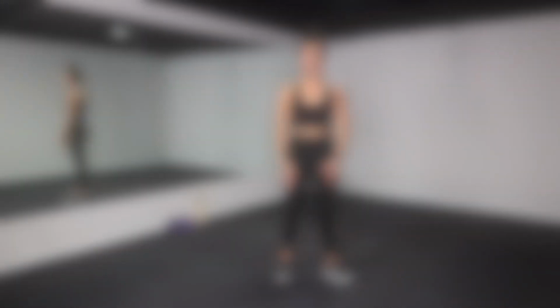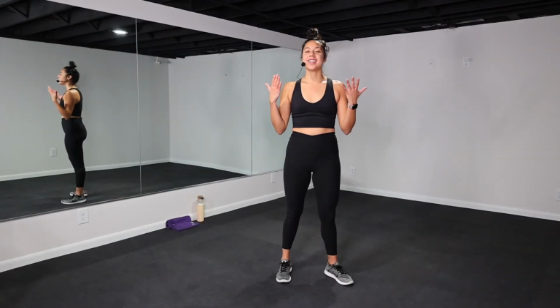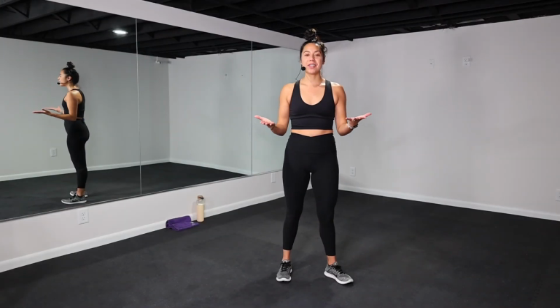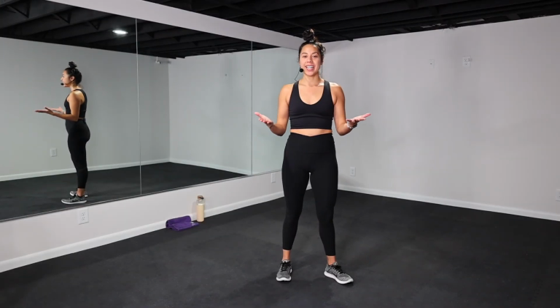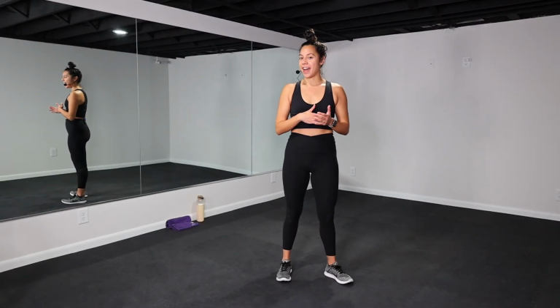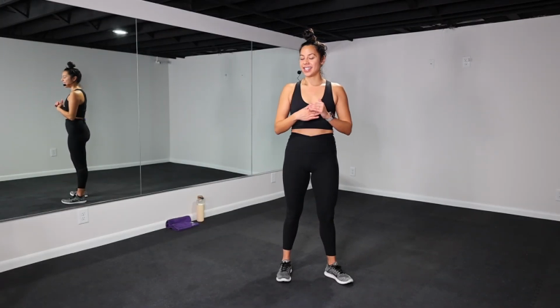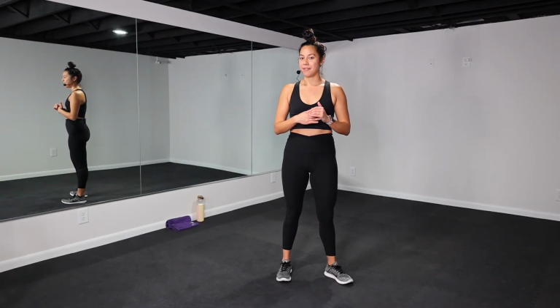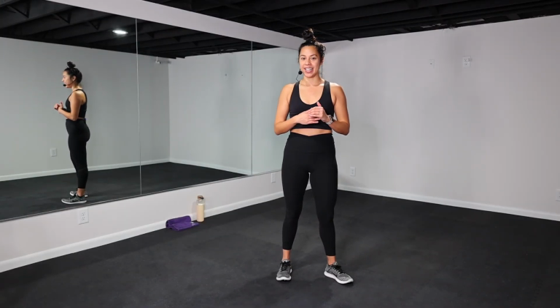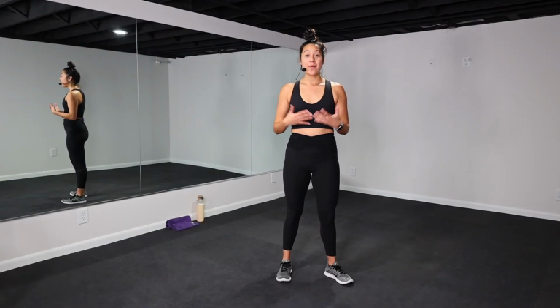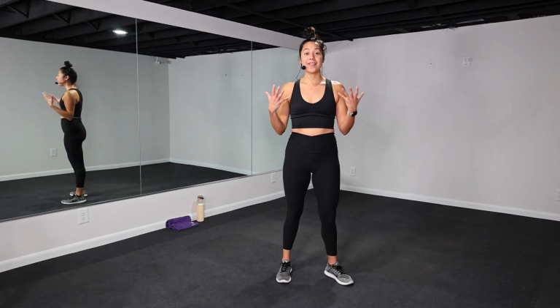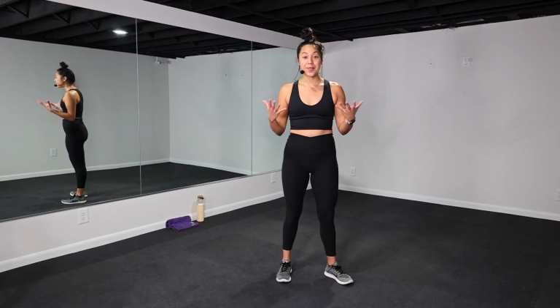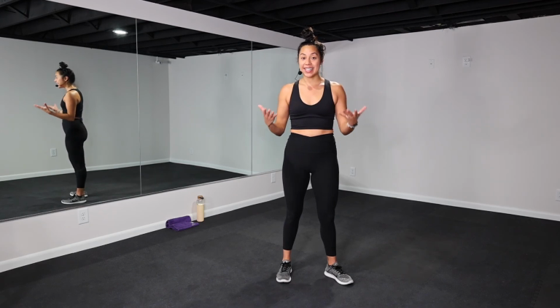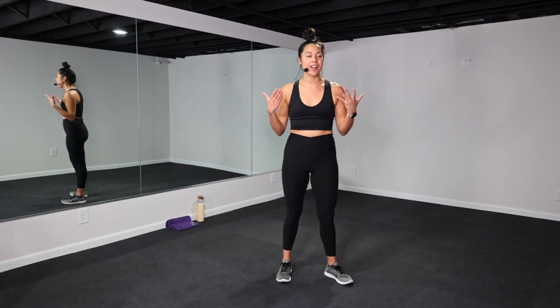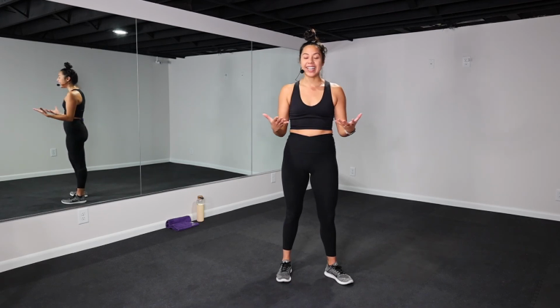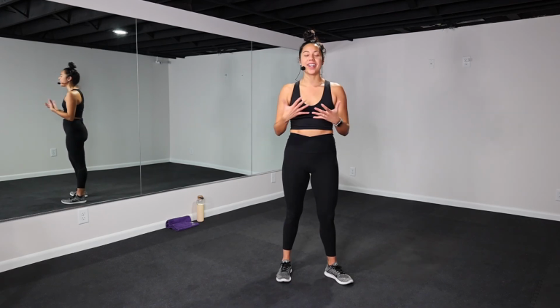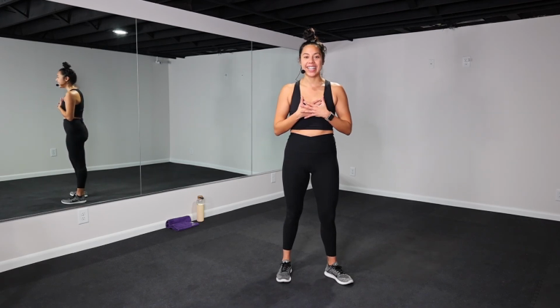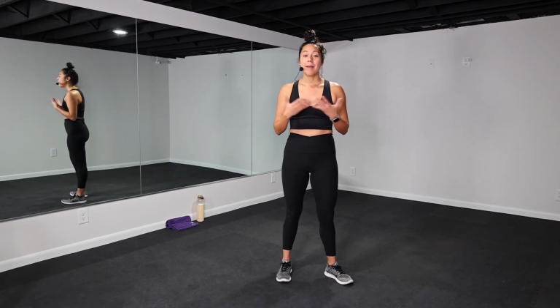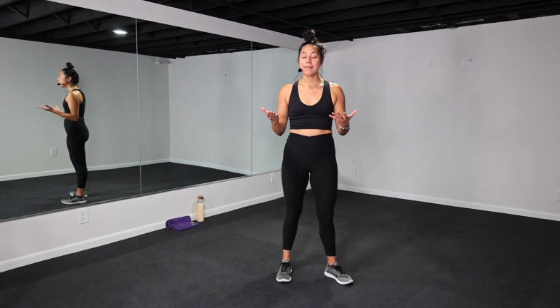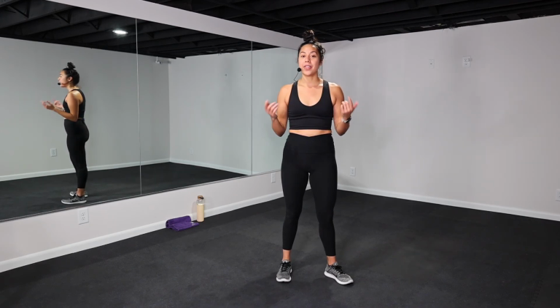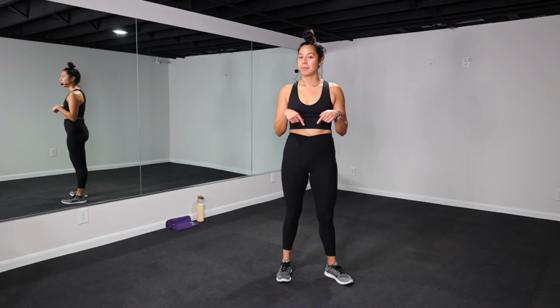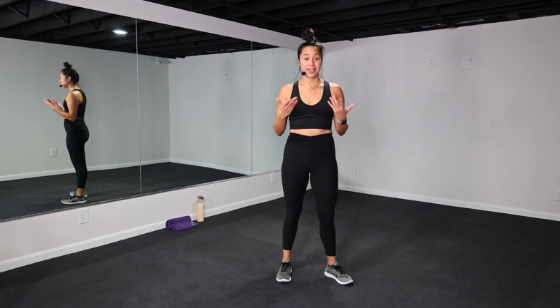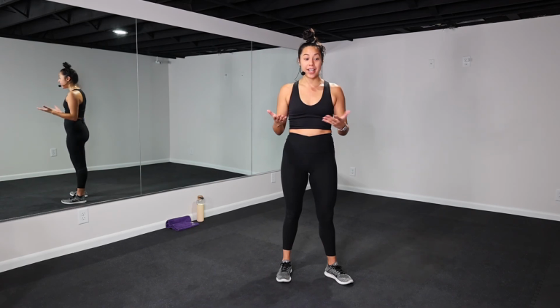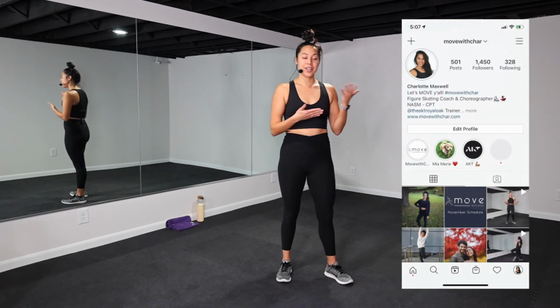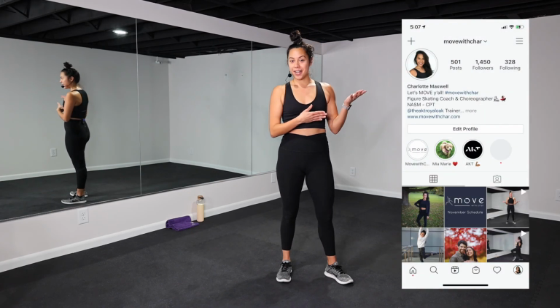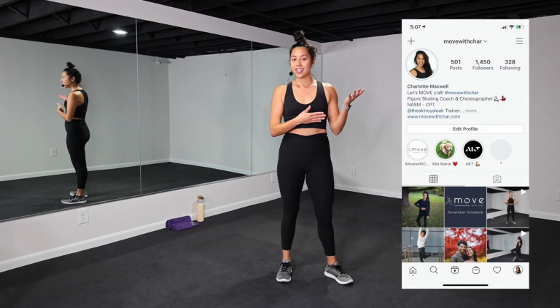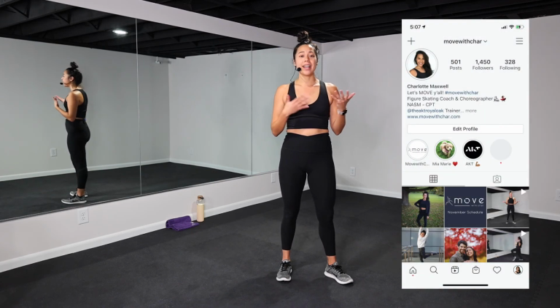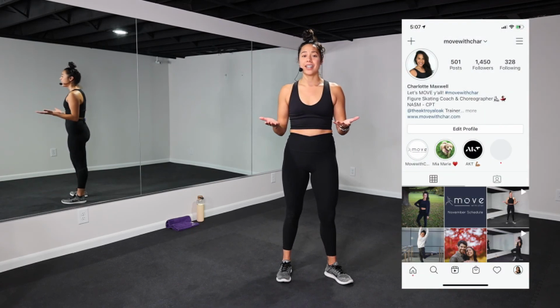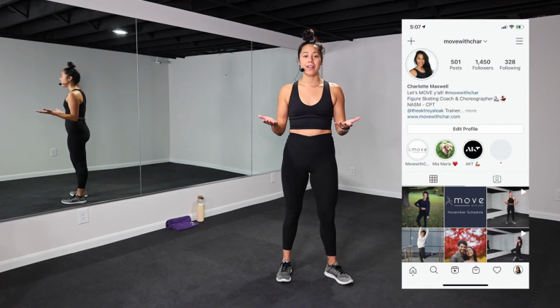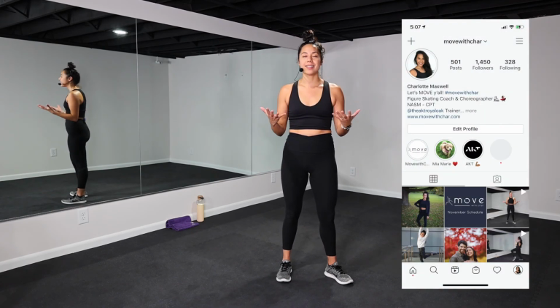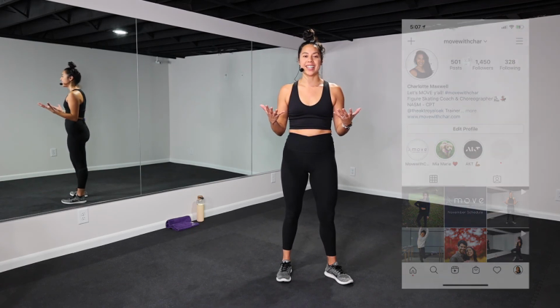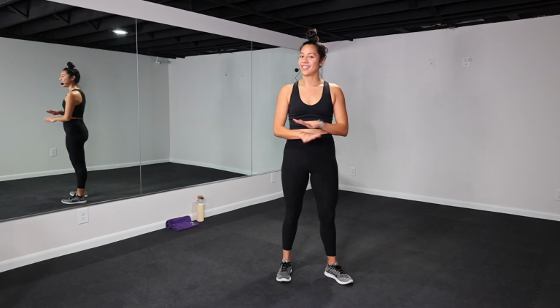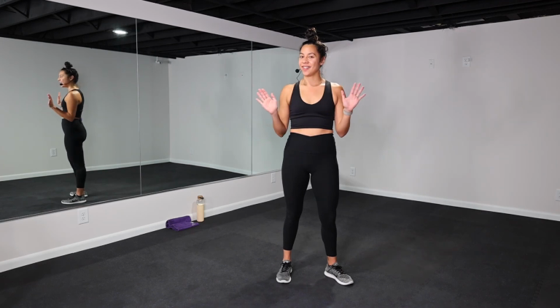Thank you so much for joining day five of the seven-day movement challenge! We only have two days left — you all are killing it, we are killing it! Please let me know in the comments below how it's going, or reach out to me on my Instagram. I love to hear from y'all. Awesome work today and I will see you tomorrow.